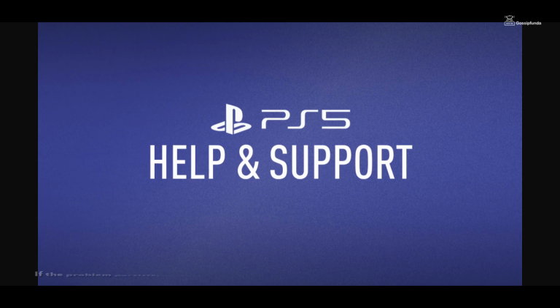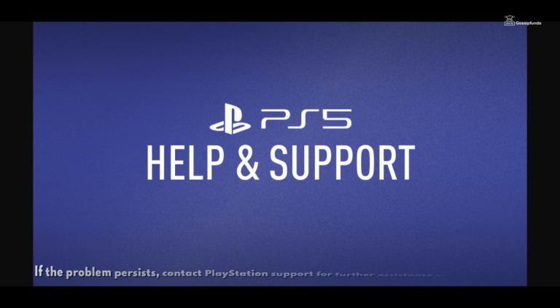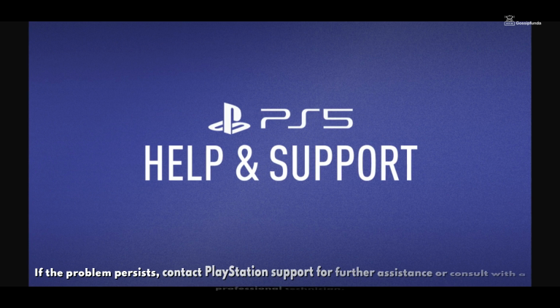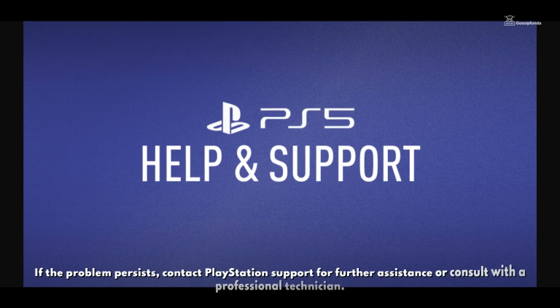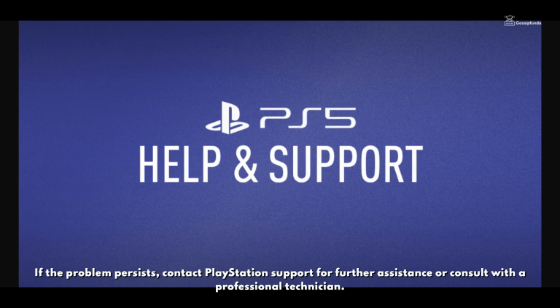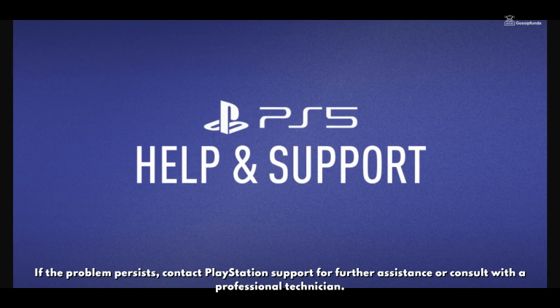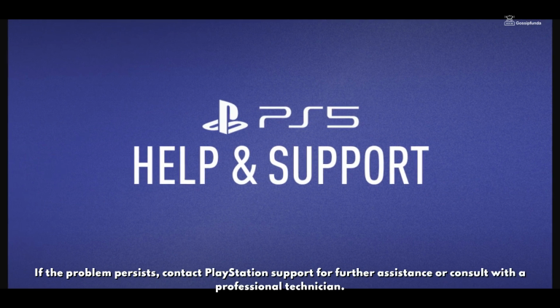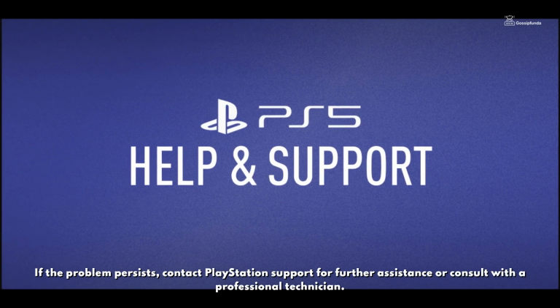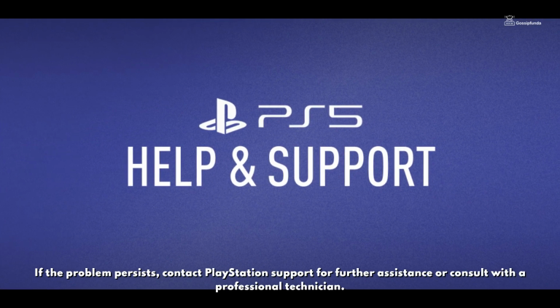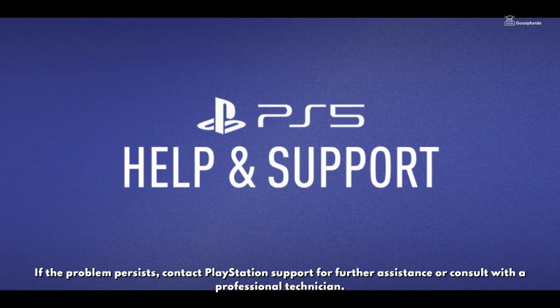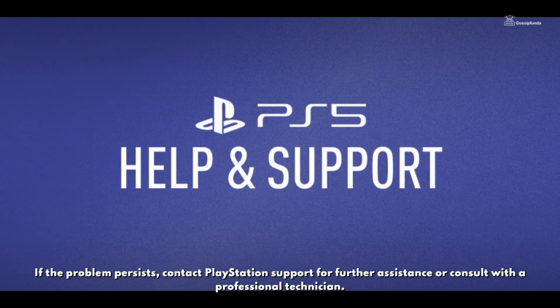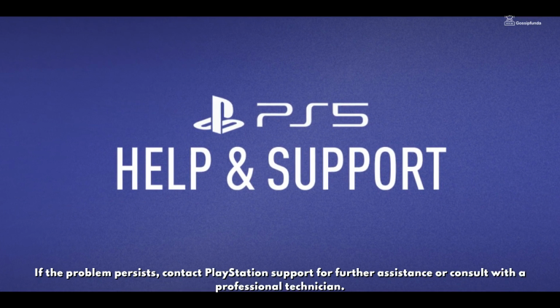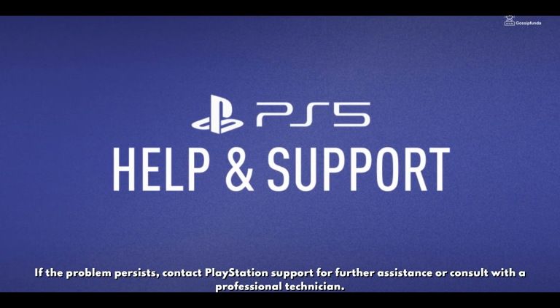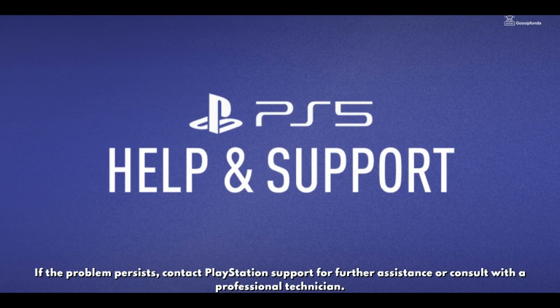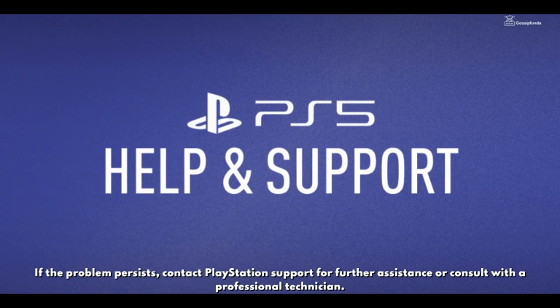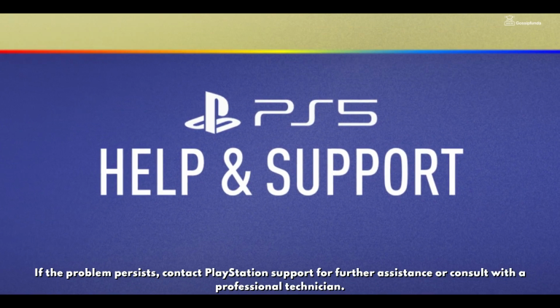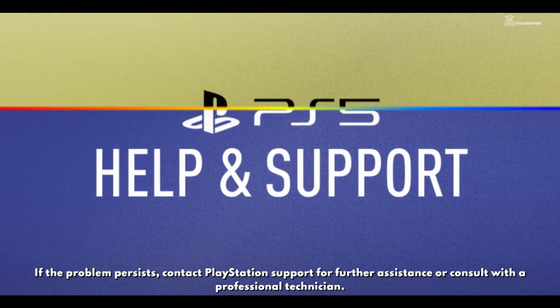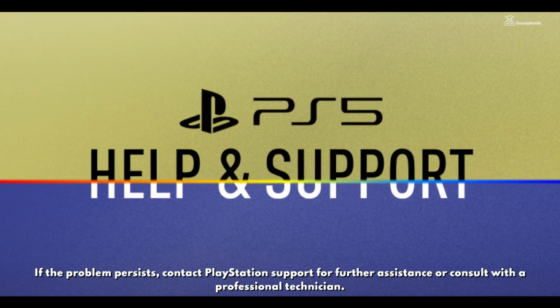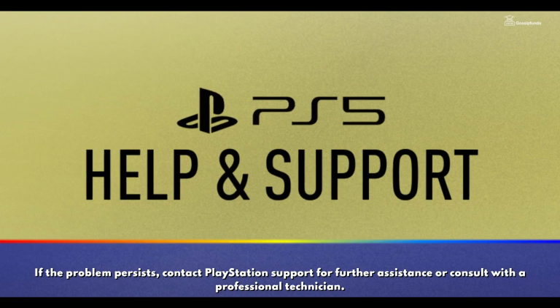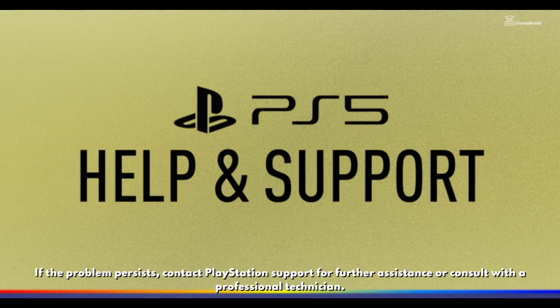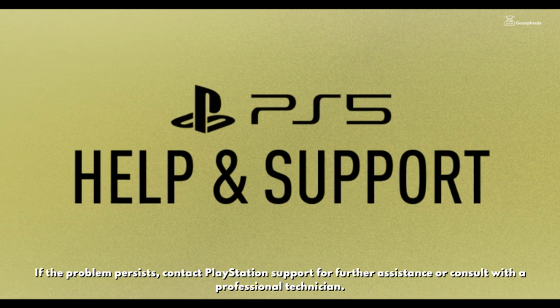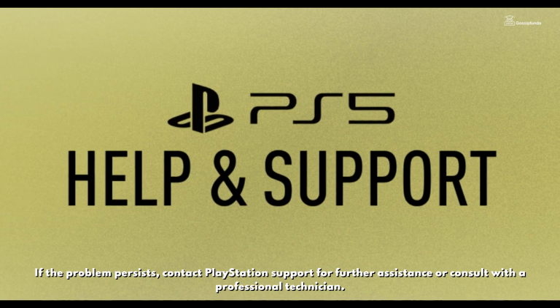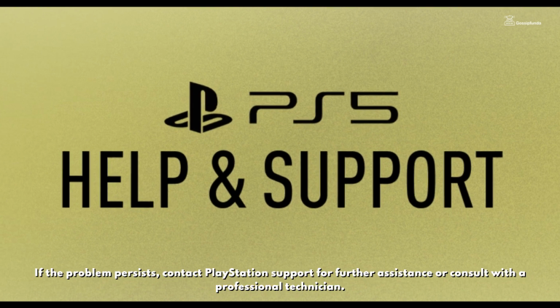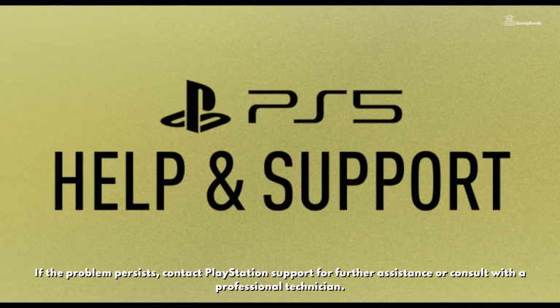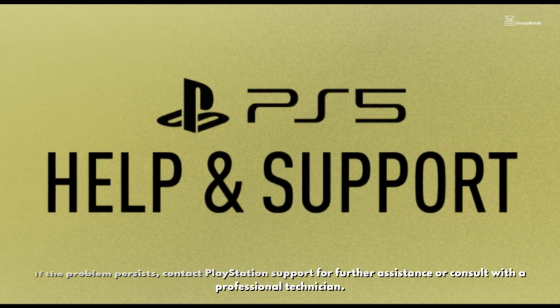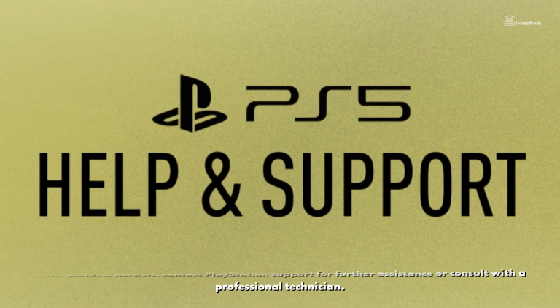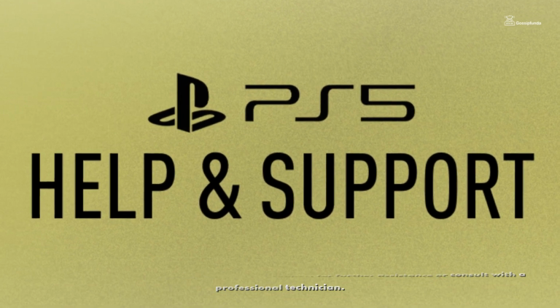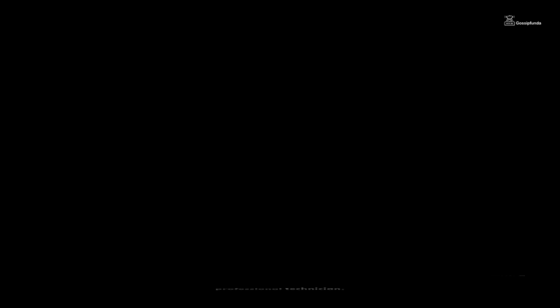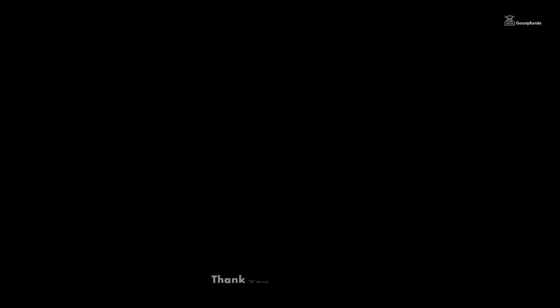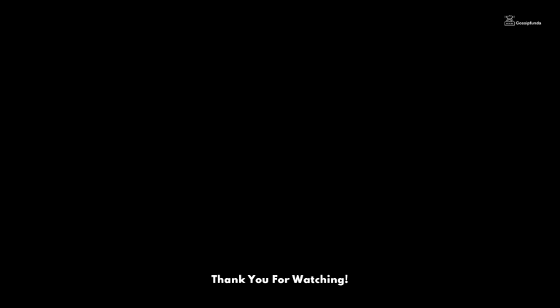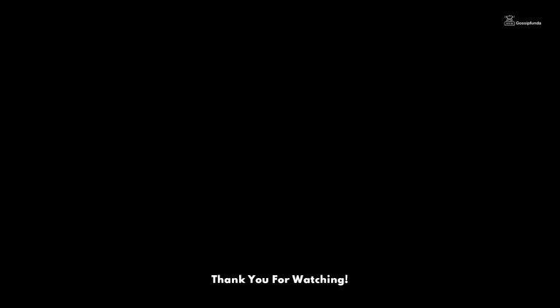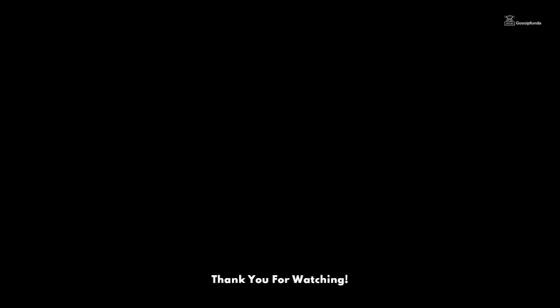If the problem persists, contact PlayStation support for further assistance, or consult with a professional technician. Thank you for watching.